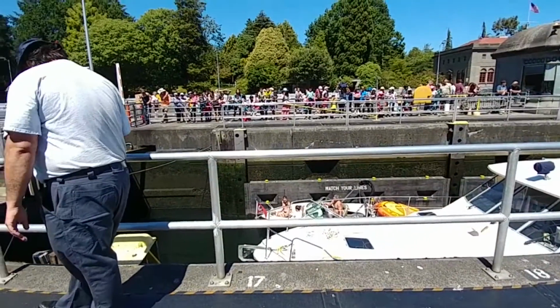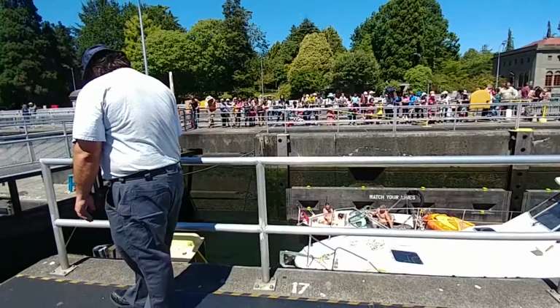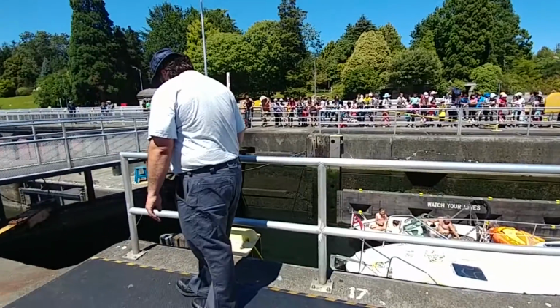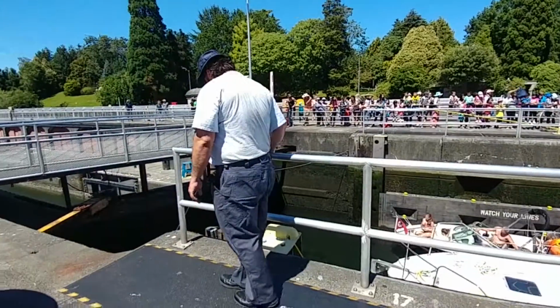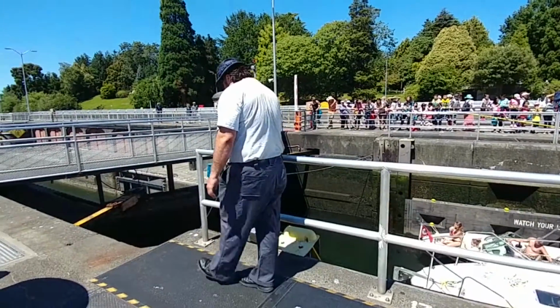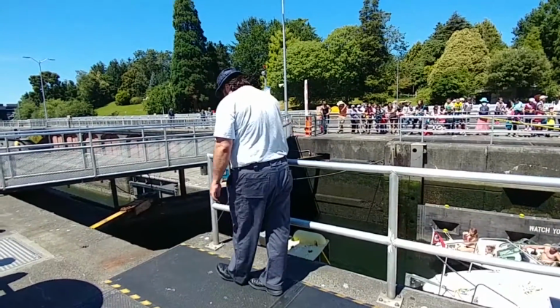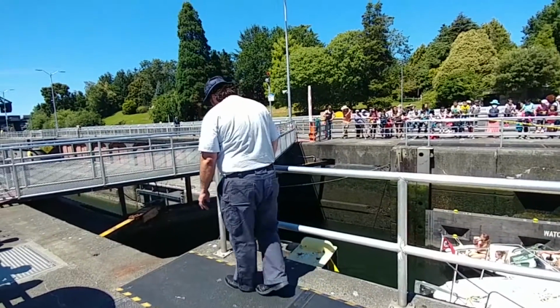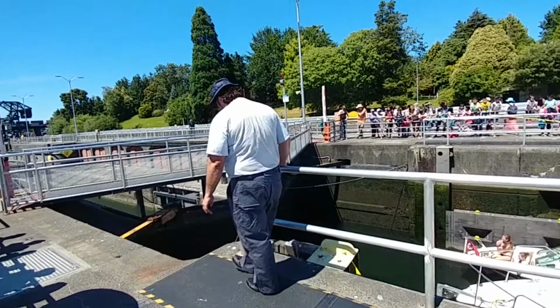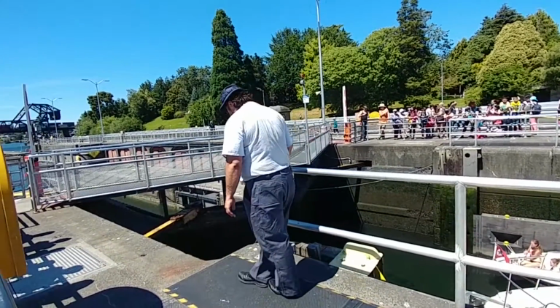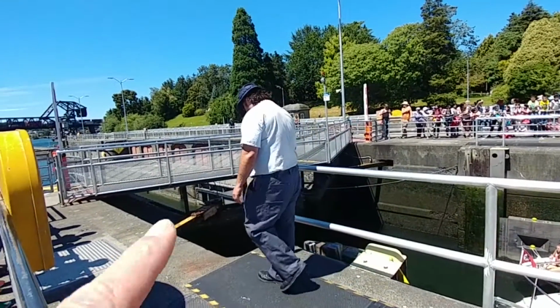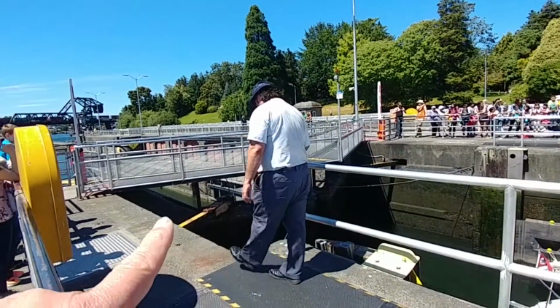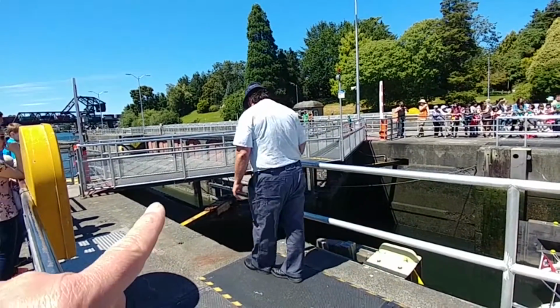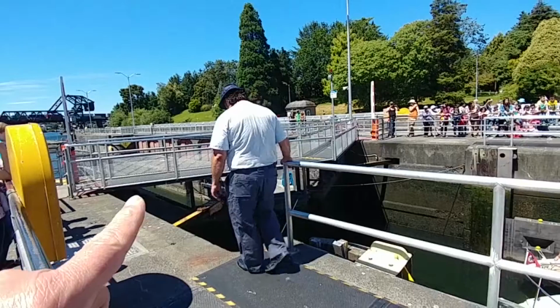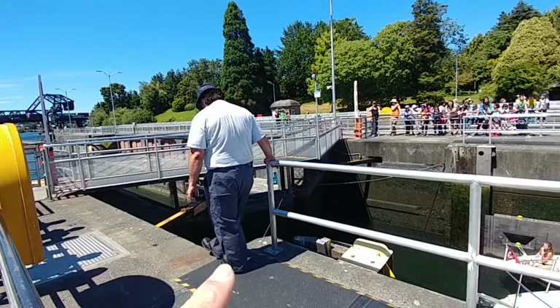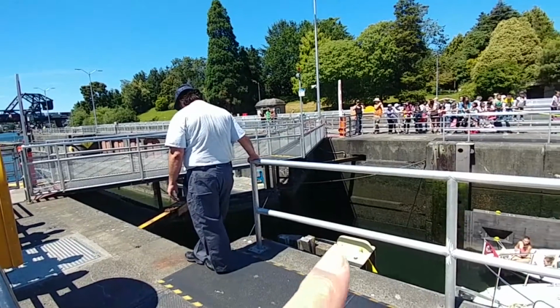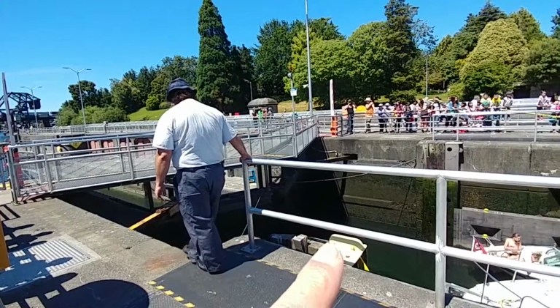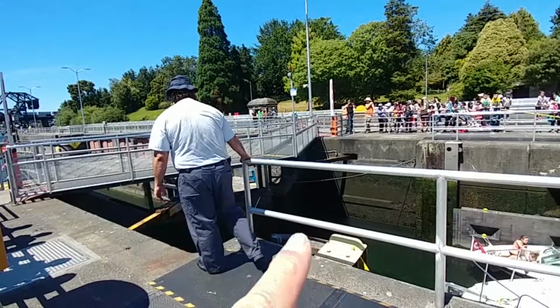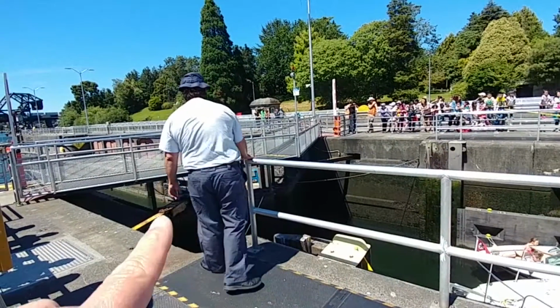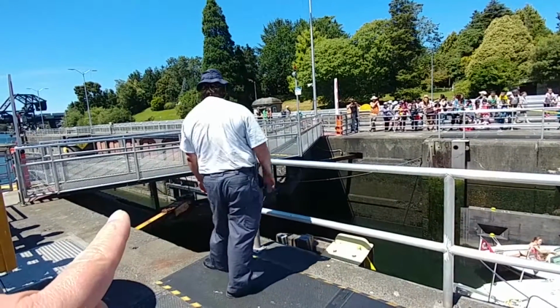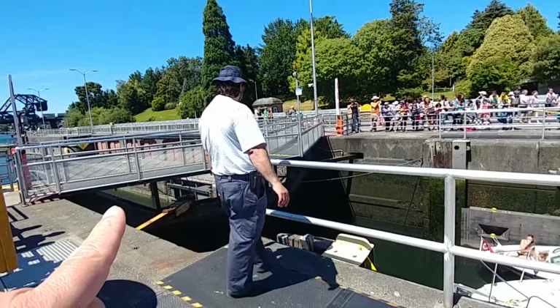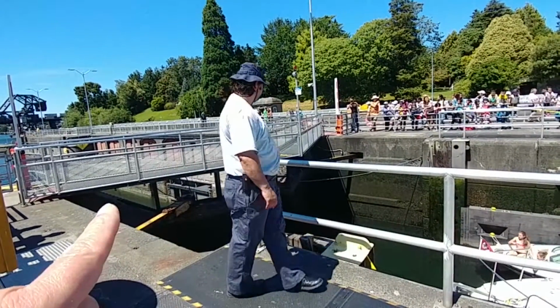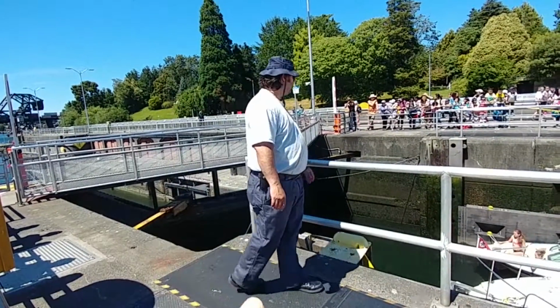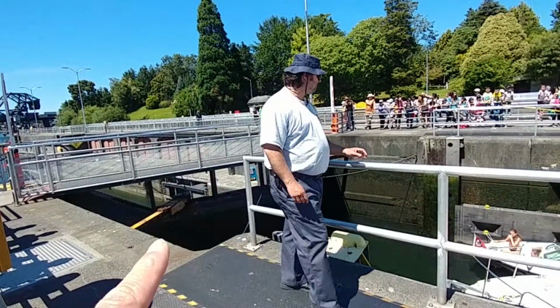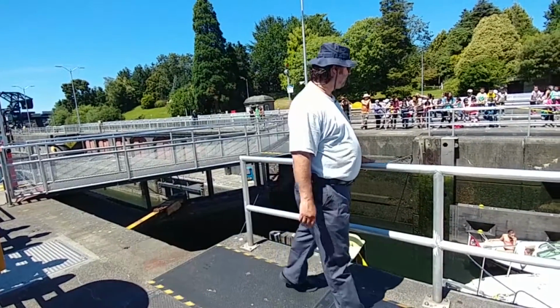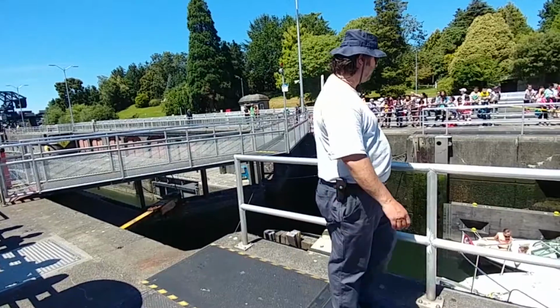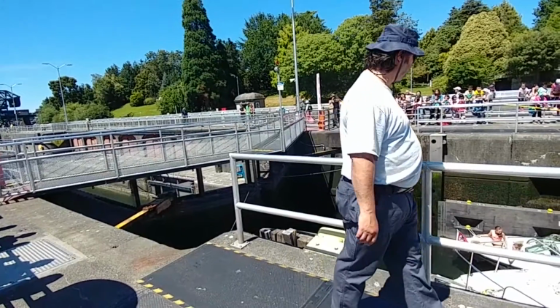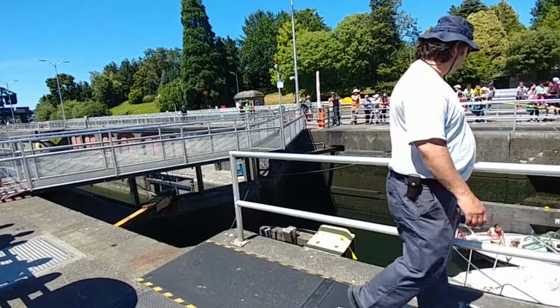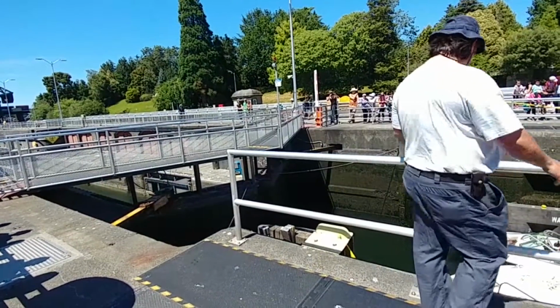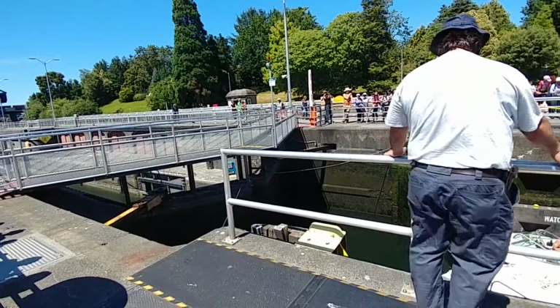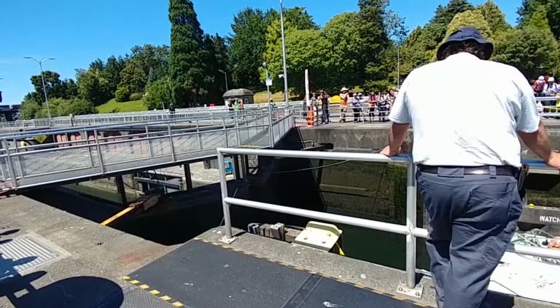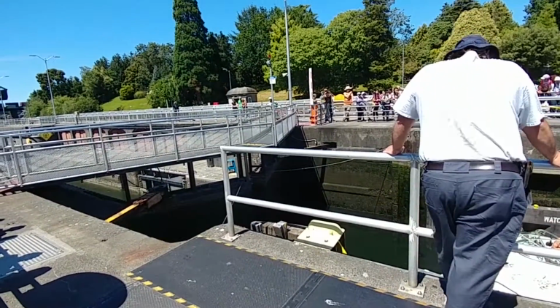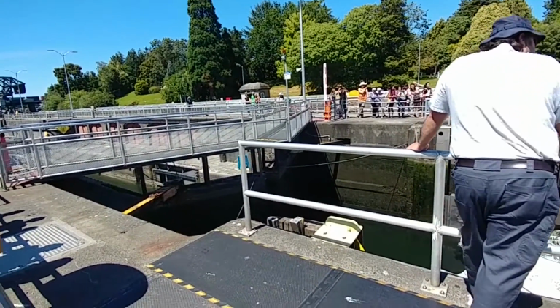What they're waiting for is for the water level in here to be equal with the water level down there. When this water level equals that water level, they will open up the gates and these boats will be able to drive out.